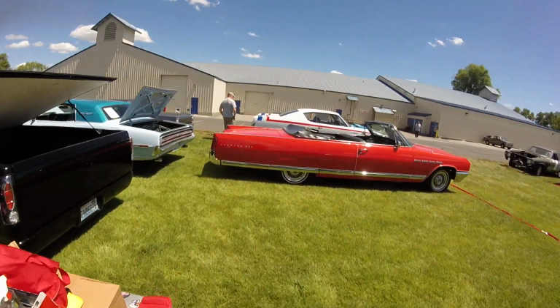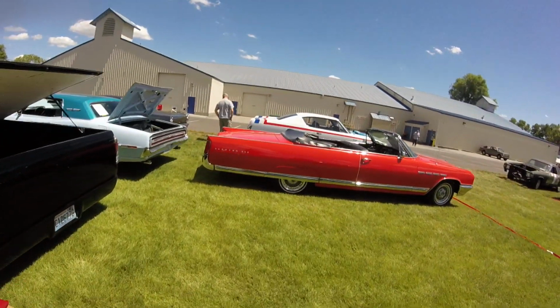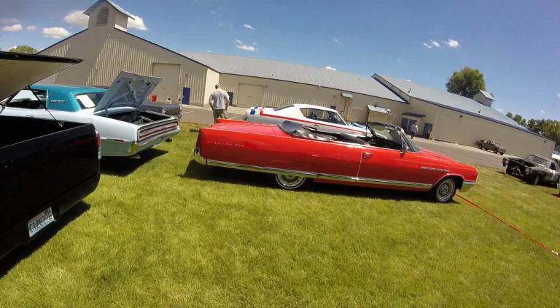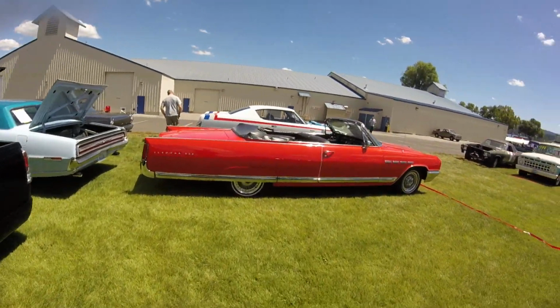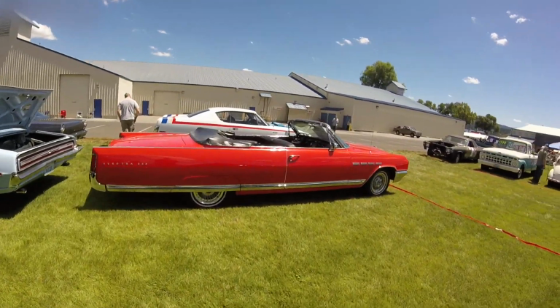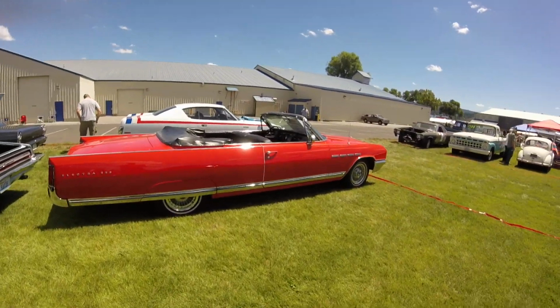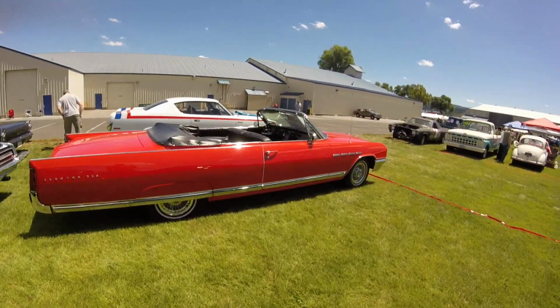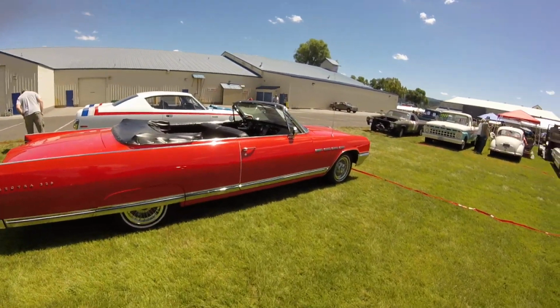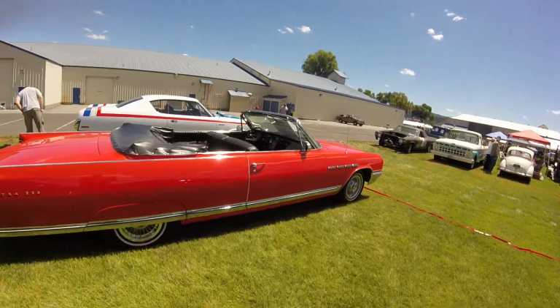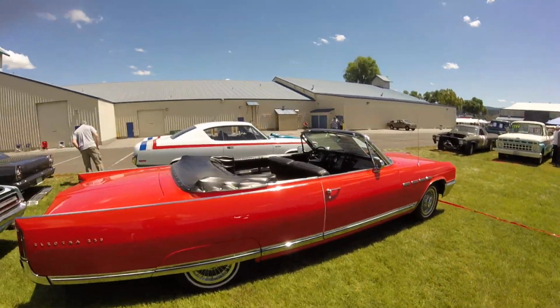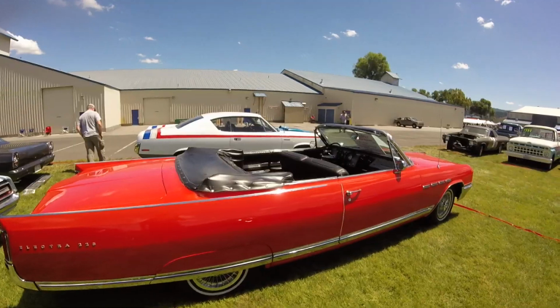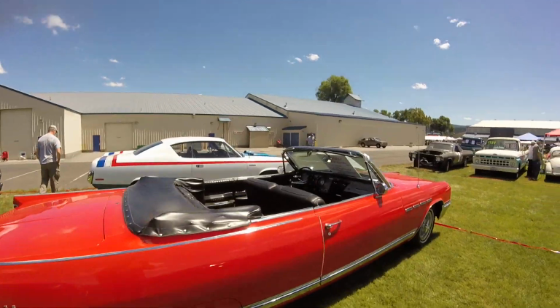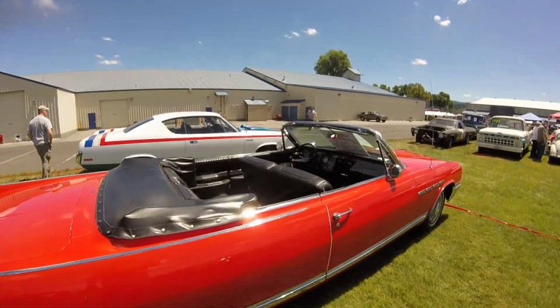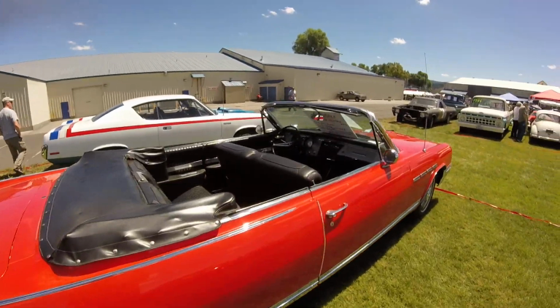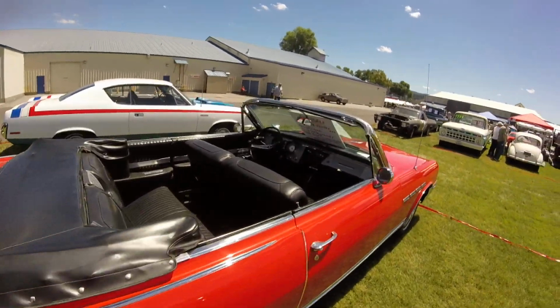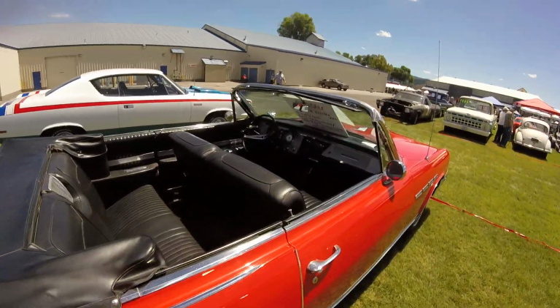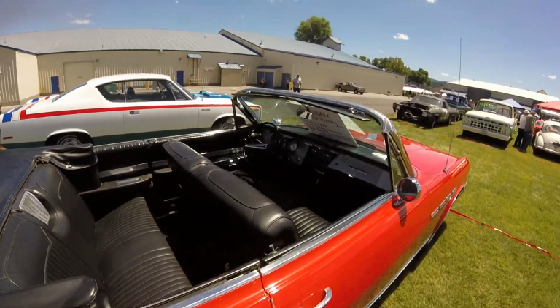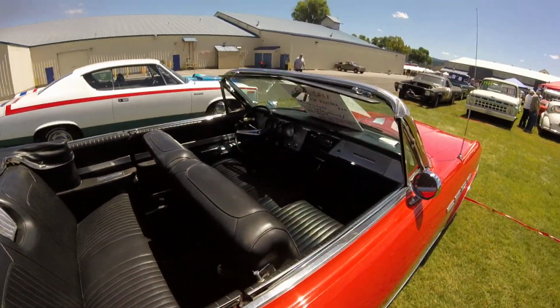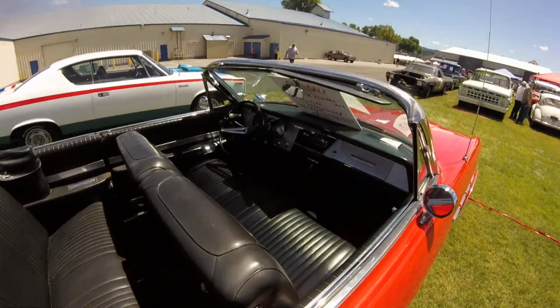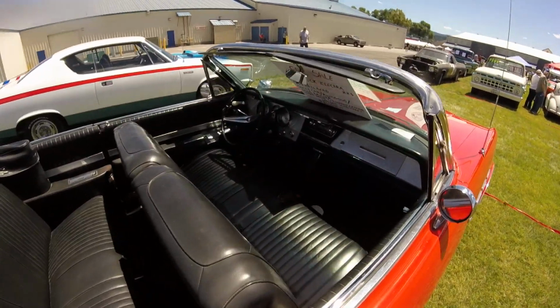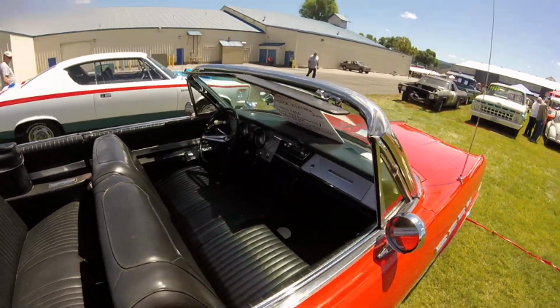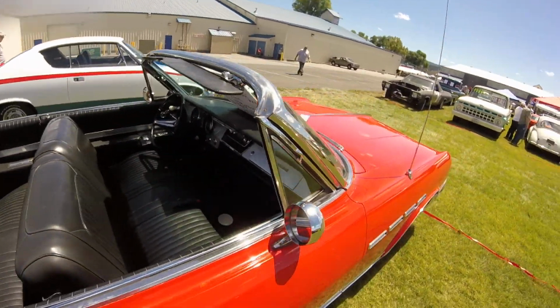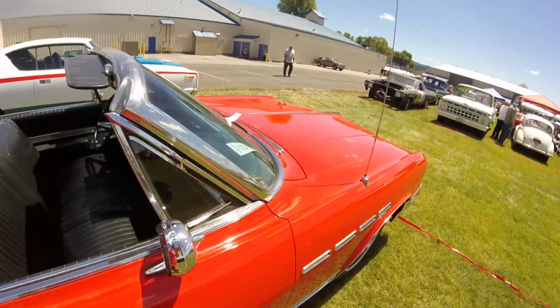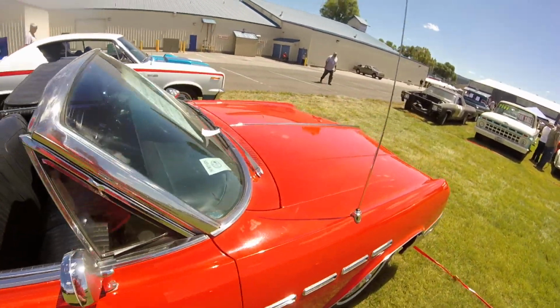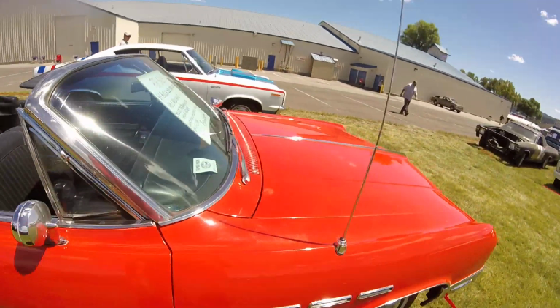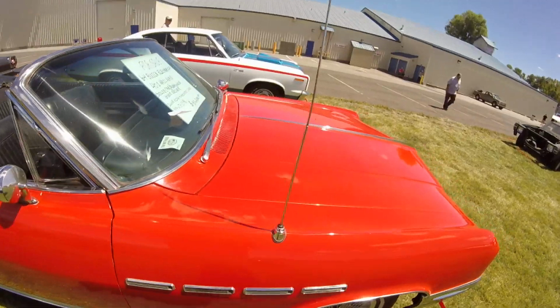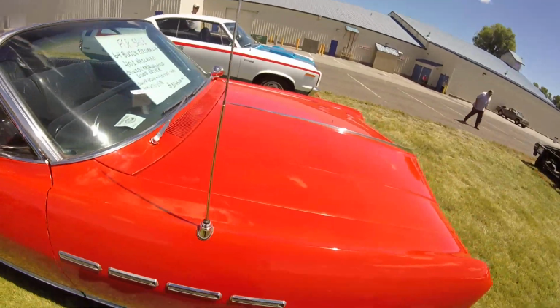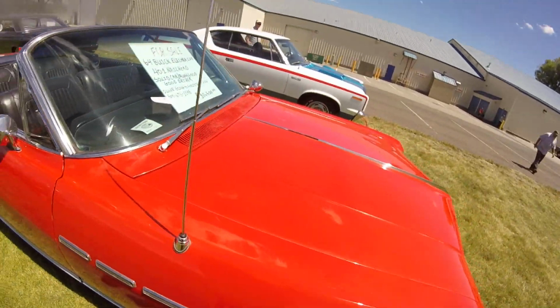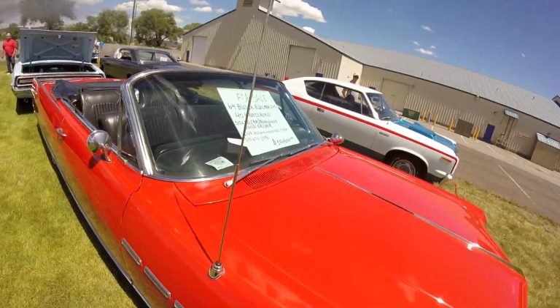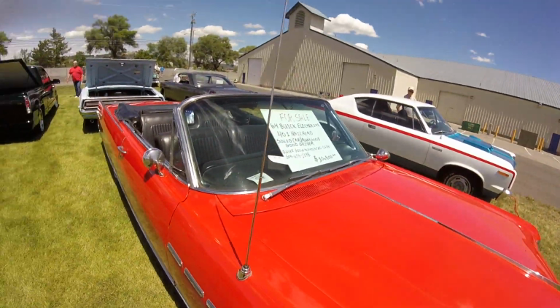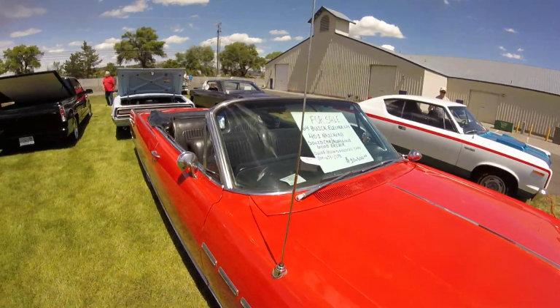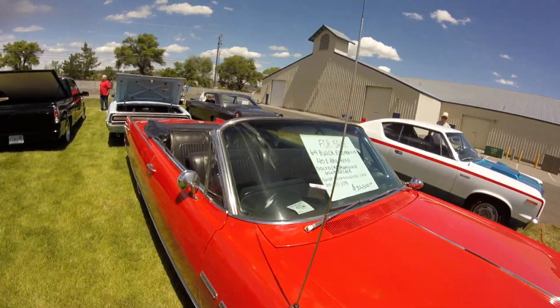Electra 225 — any guesses on how much? $10,005.